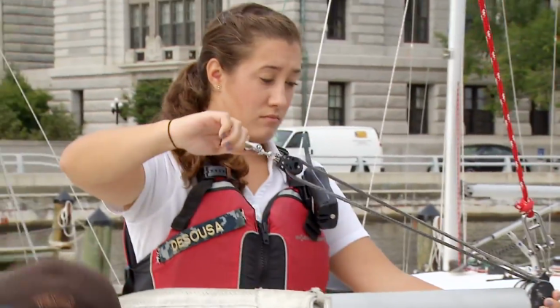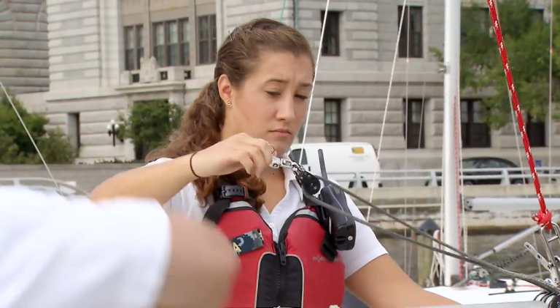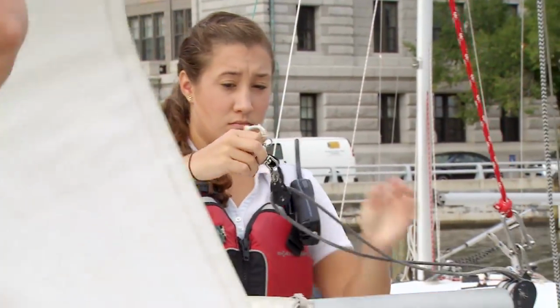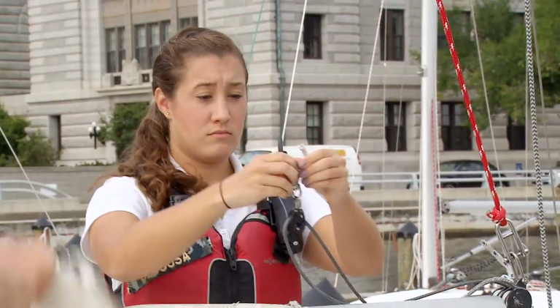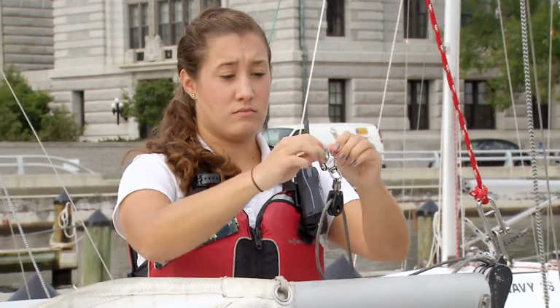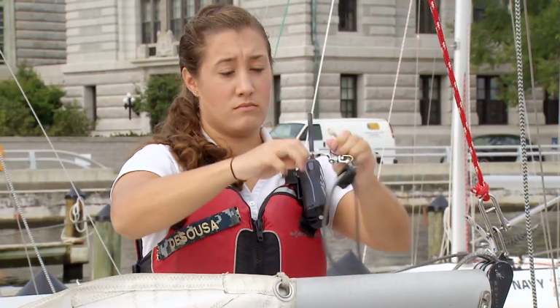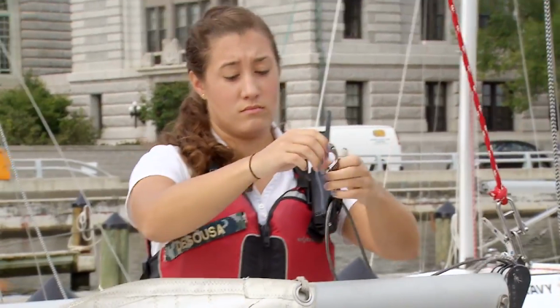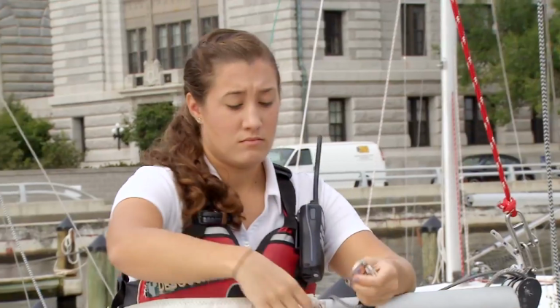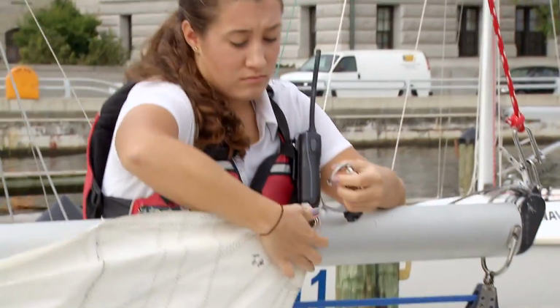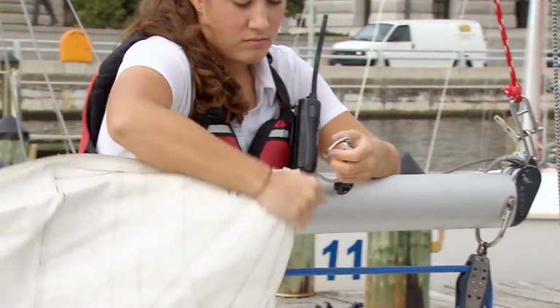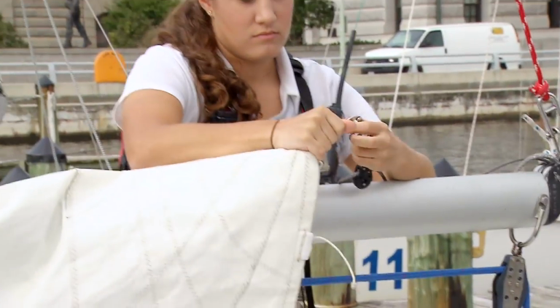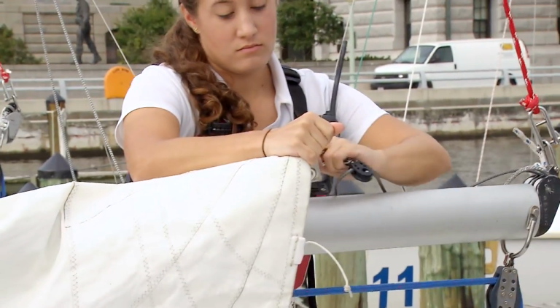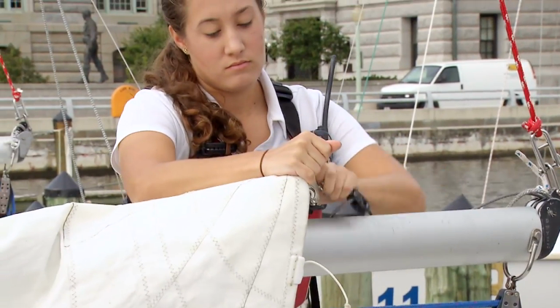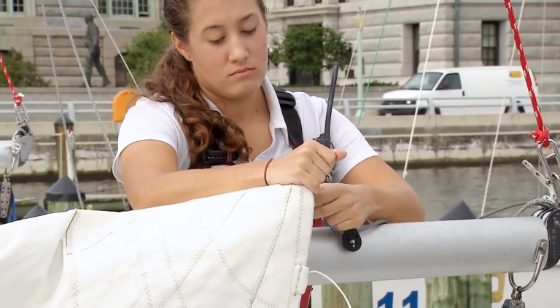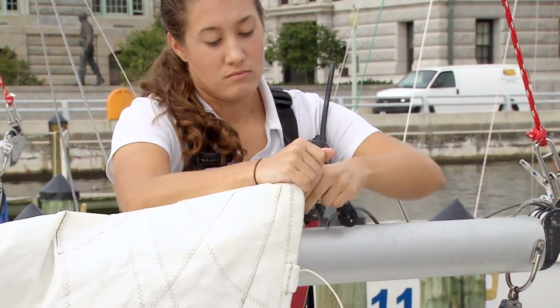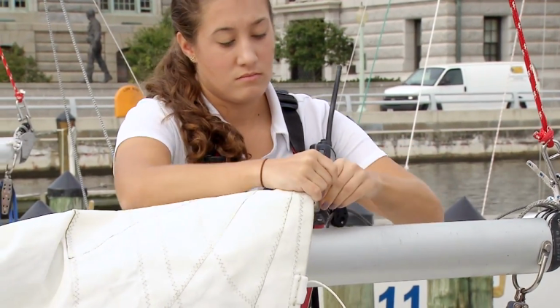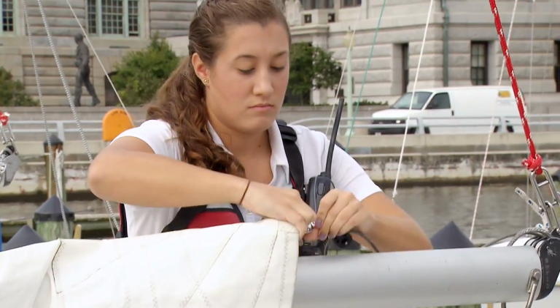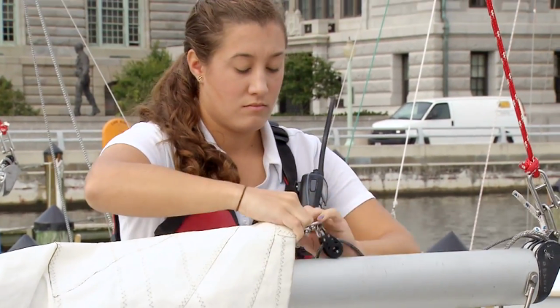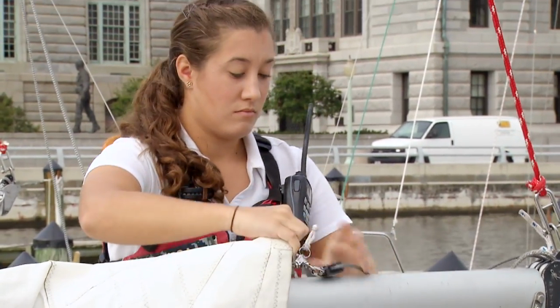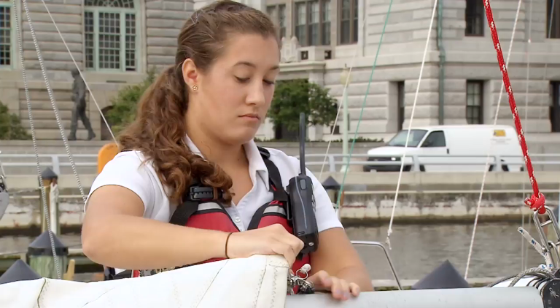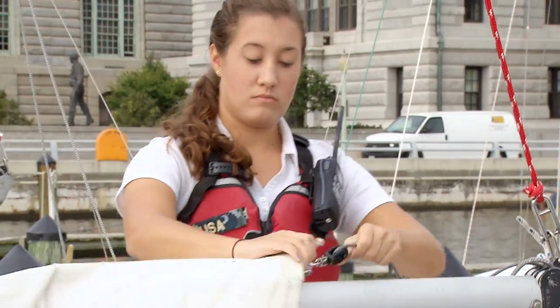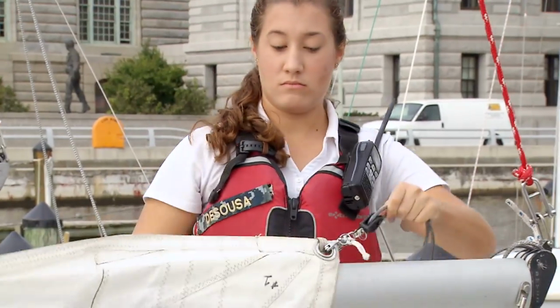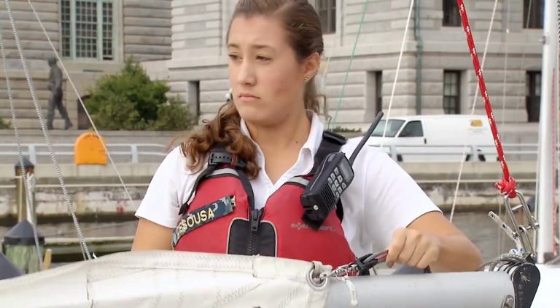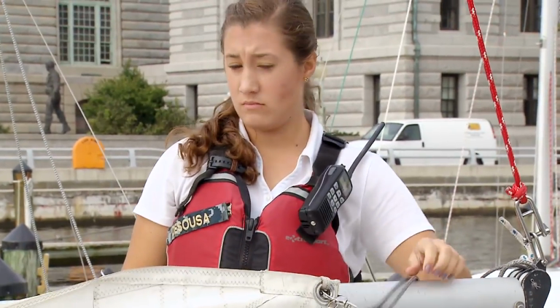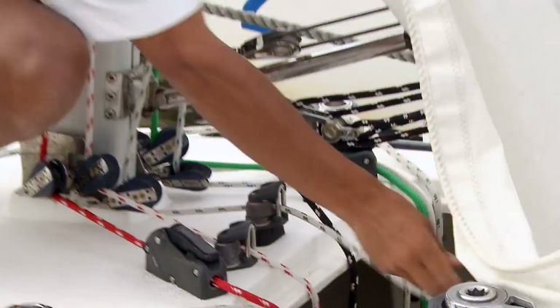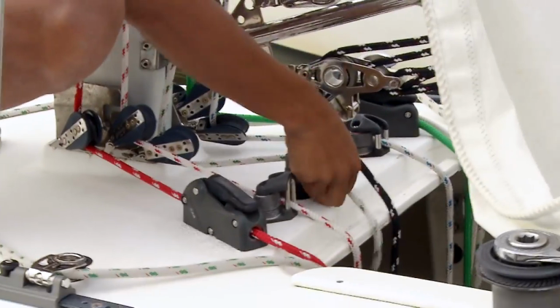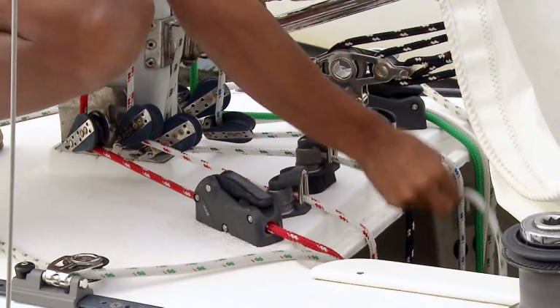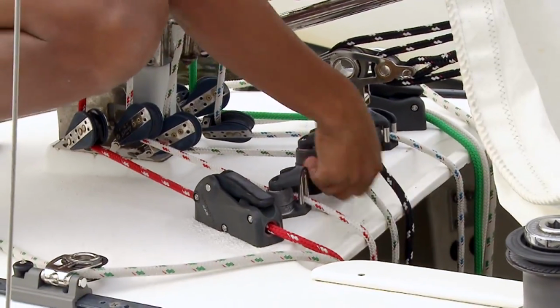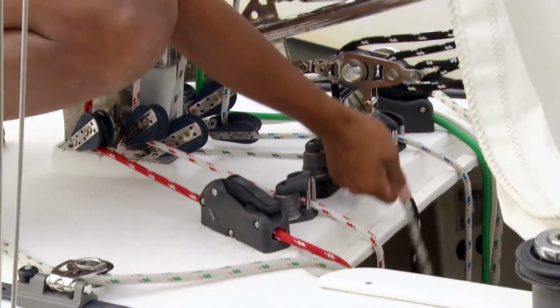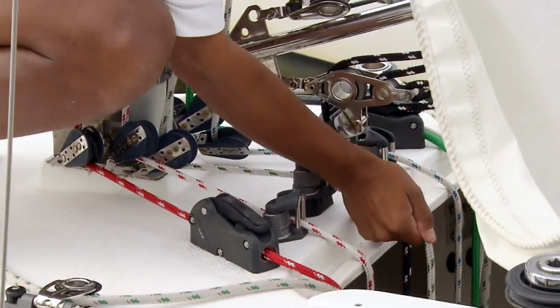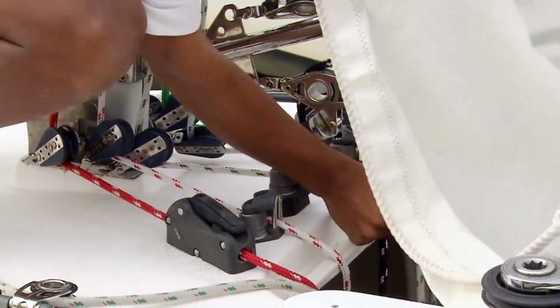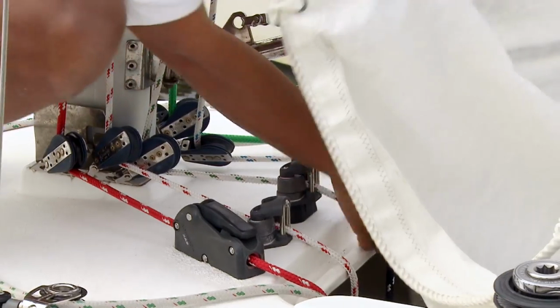Once the tack is secured, you want to secure the outhaul. To do that, attach the outhaul to the clue of the sail — that's the back bottom corner. Once the outhaul is made, you can tighten it up and recleat it.